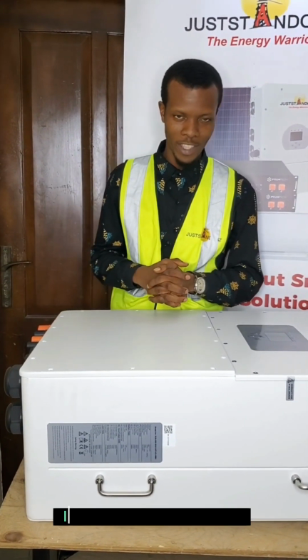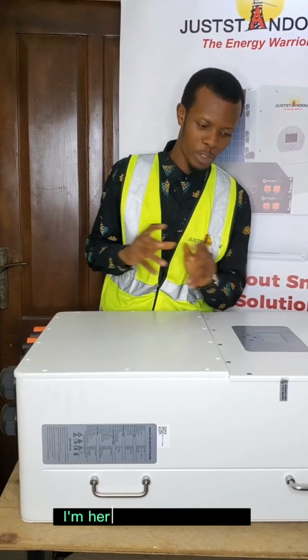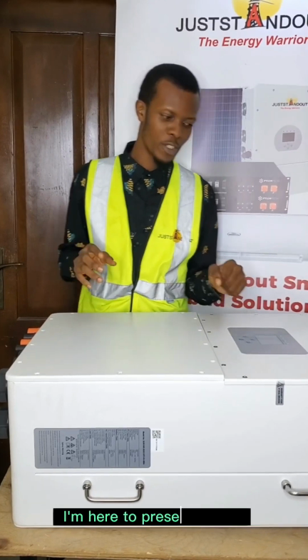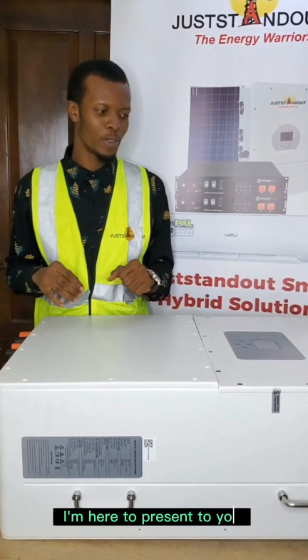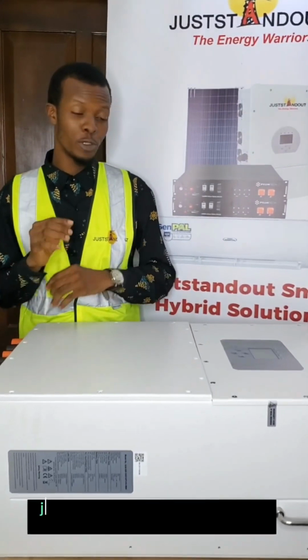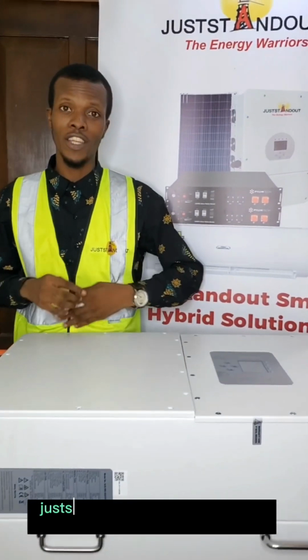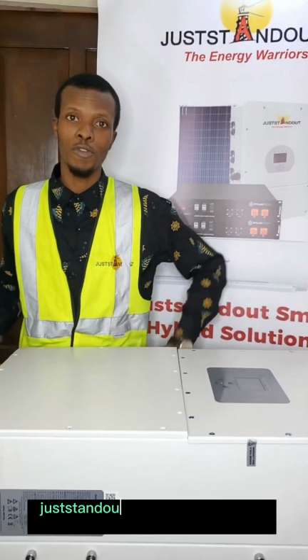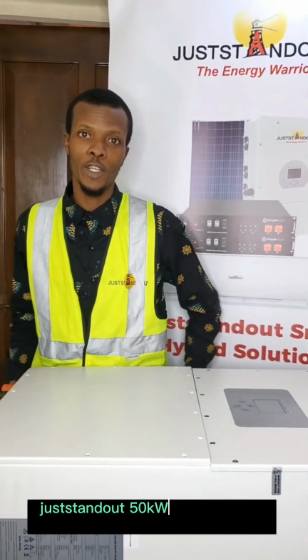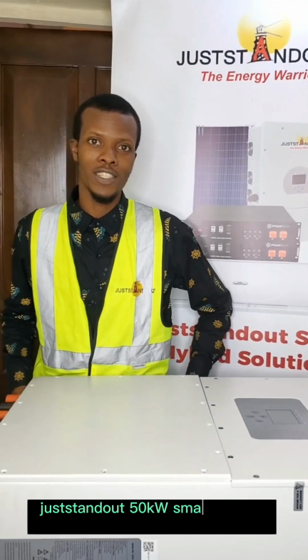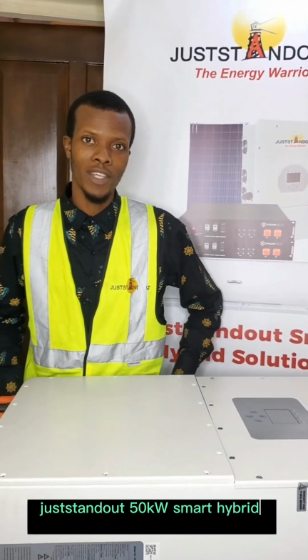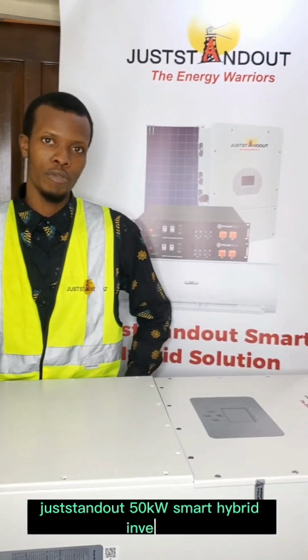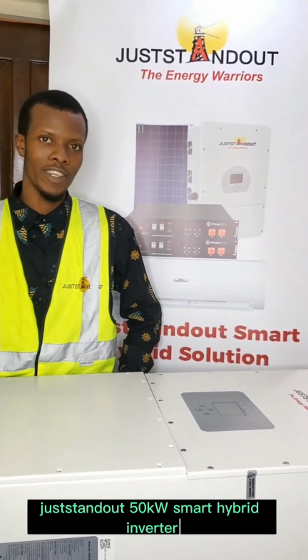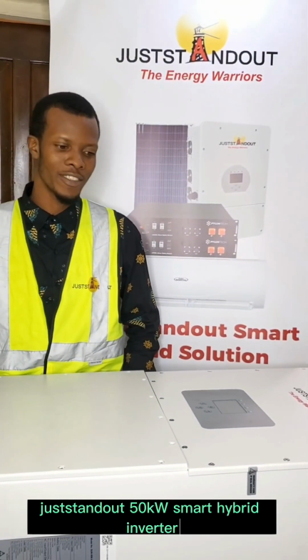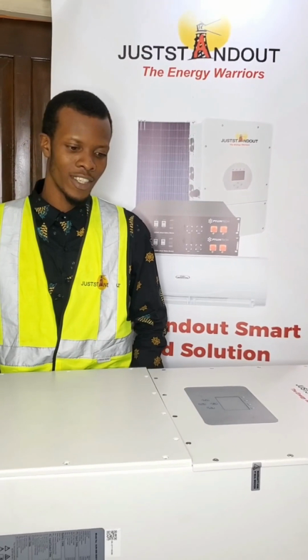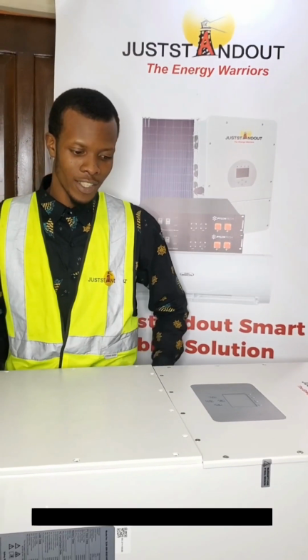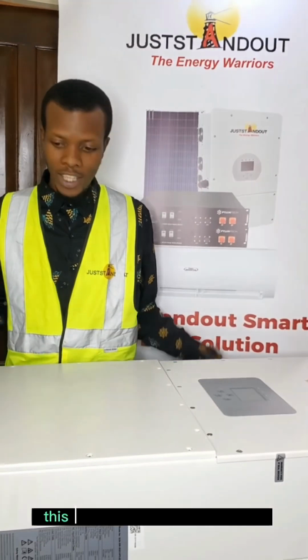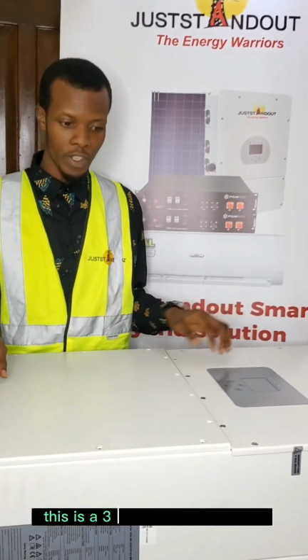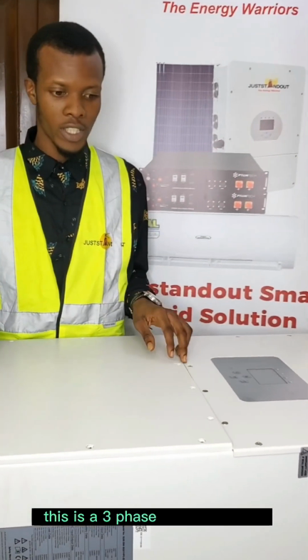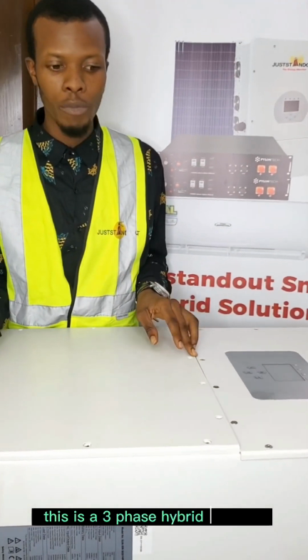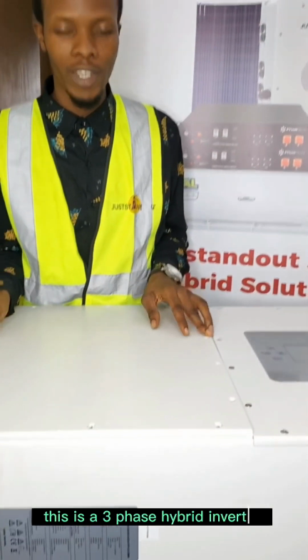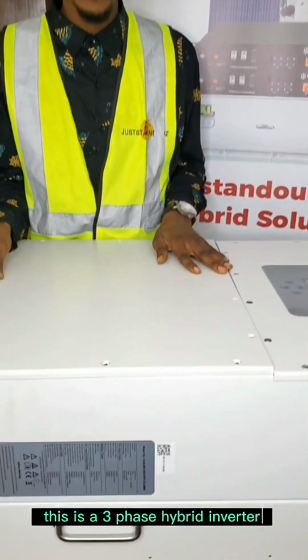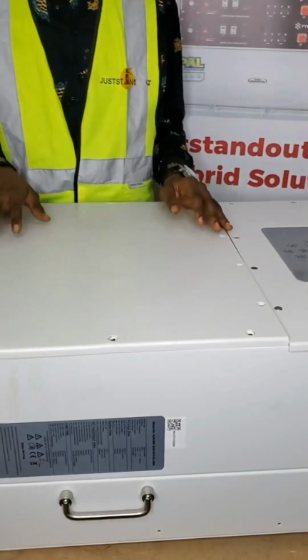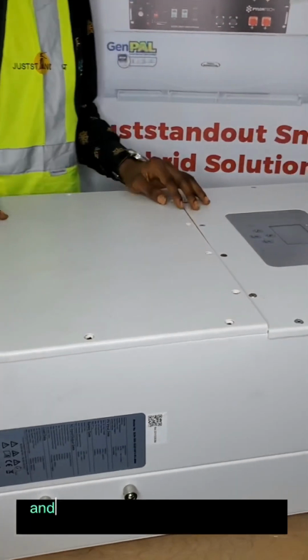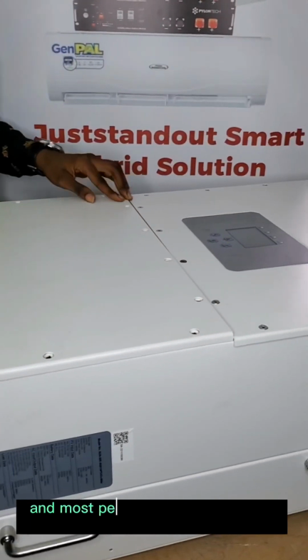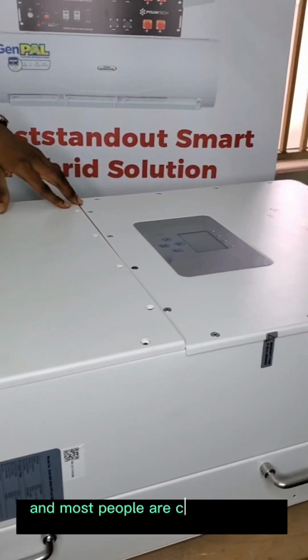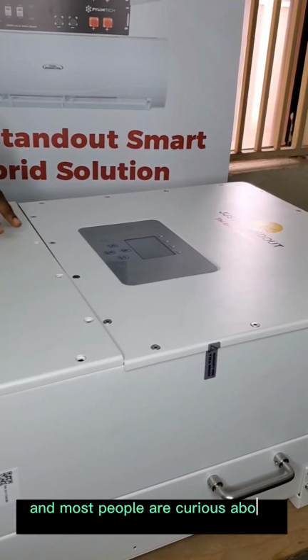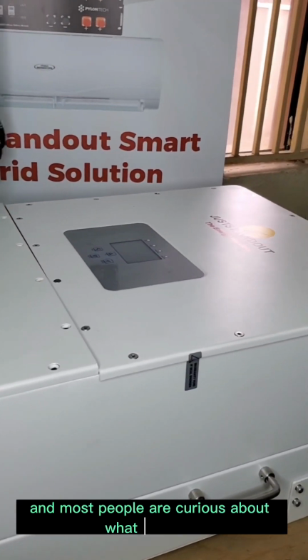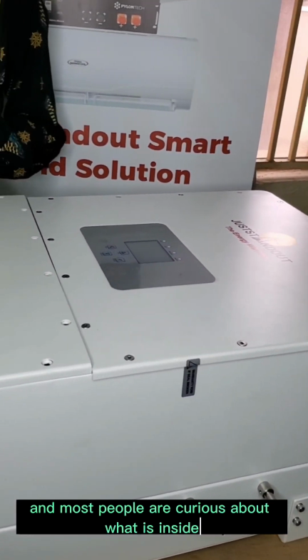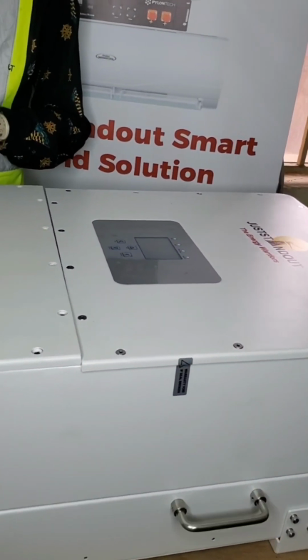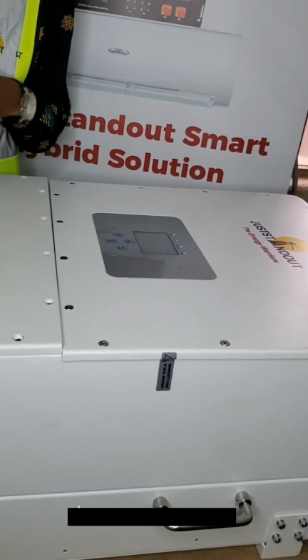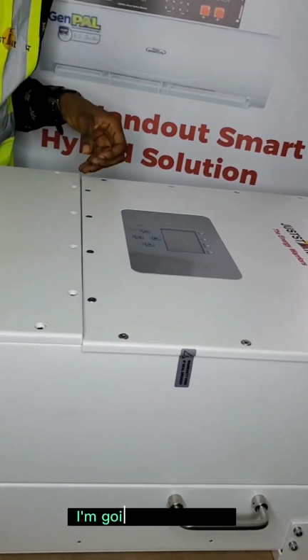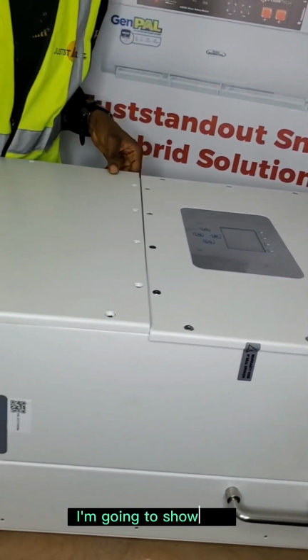I'm here to present to you the Joysun 50 kilowatt smart hybrid inverter. This is a three-phase hybrid inverter and most people are curious about what is inside — I'm going to show you.